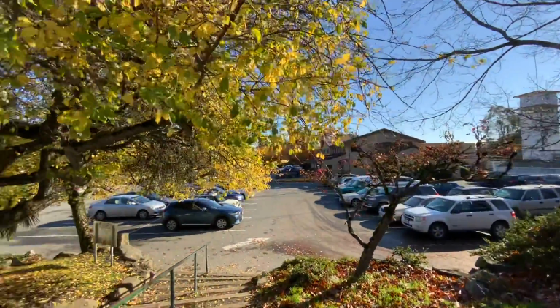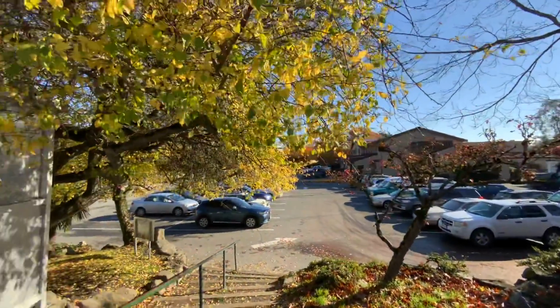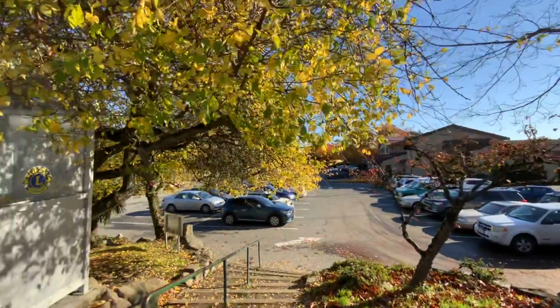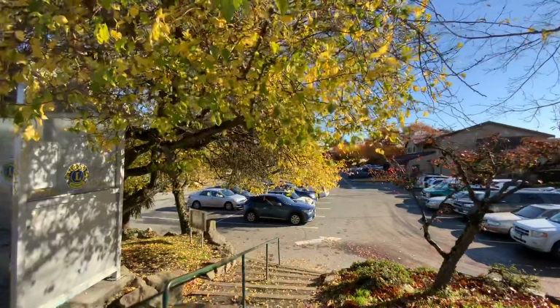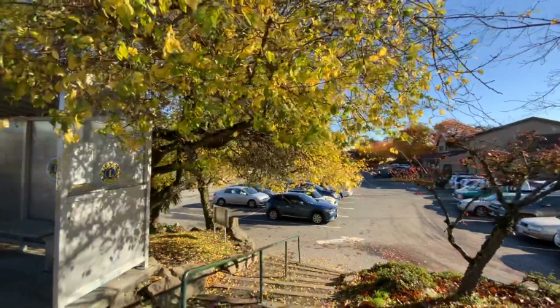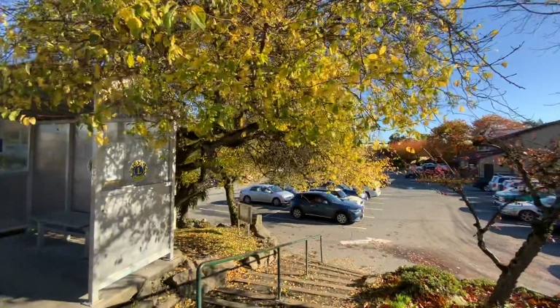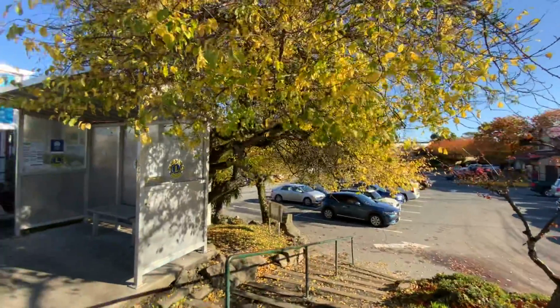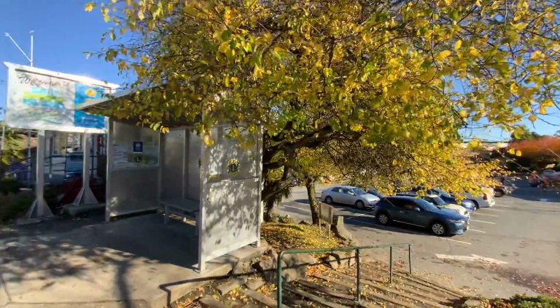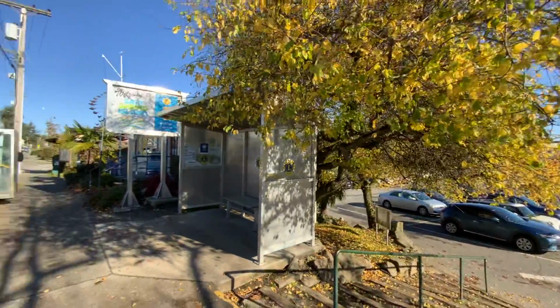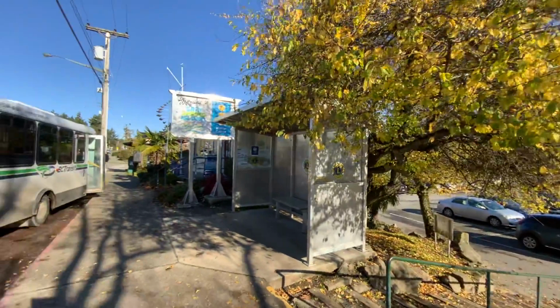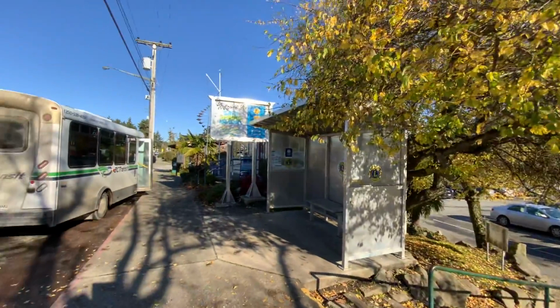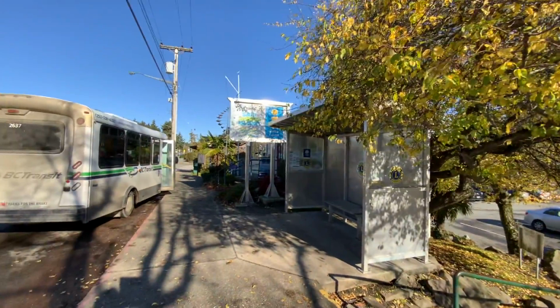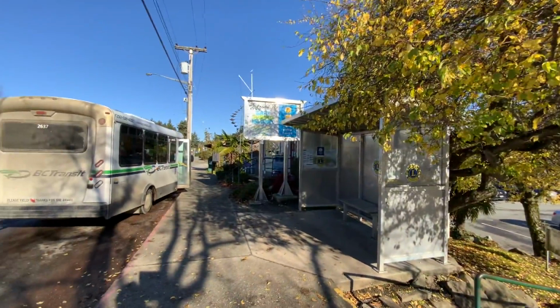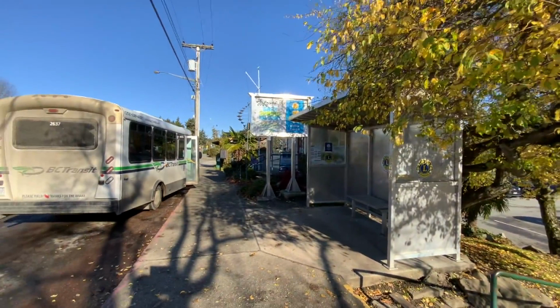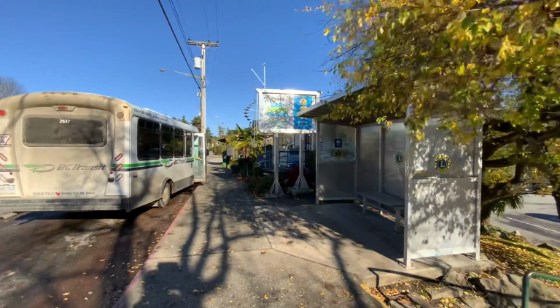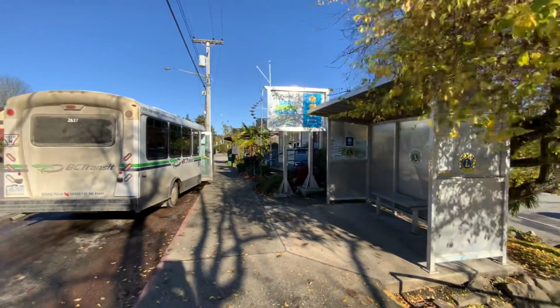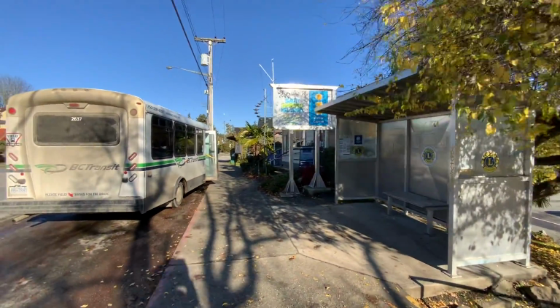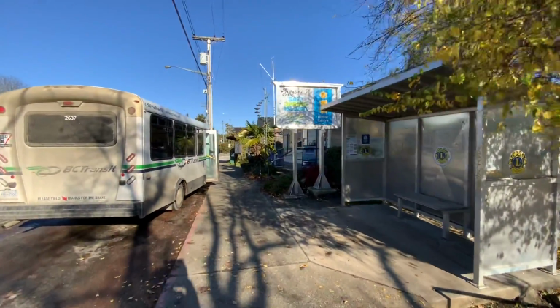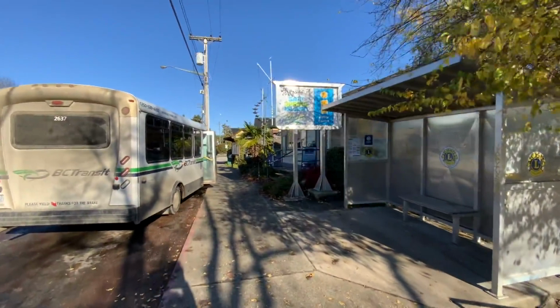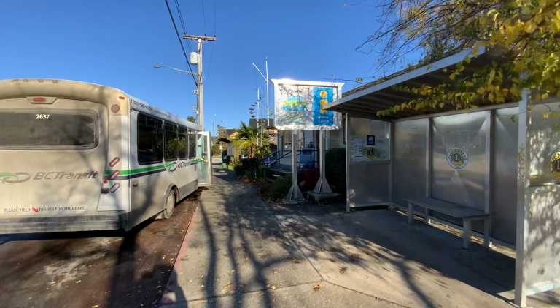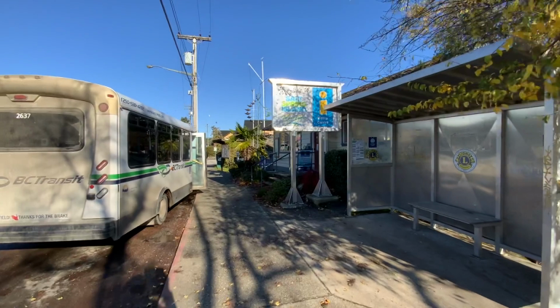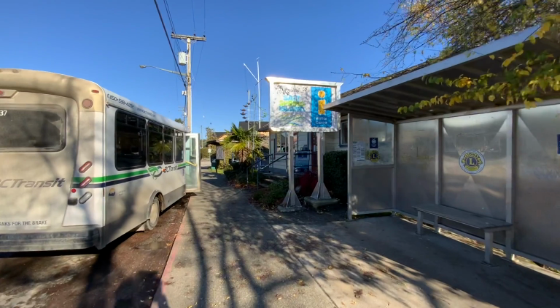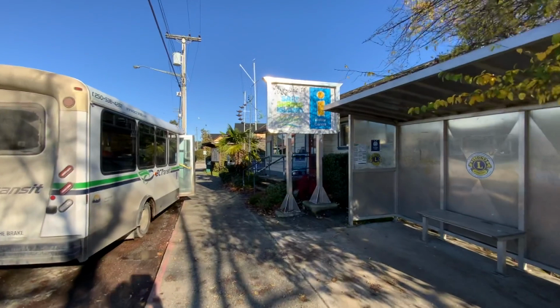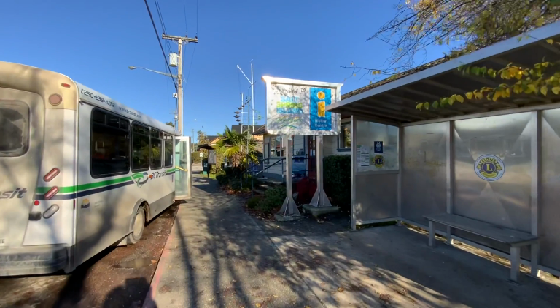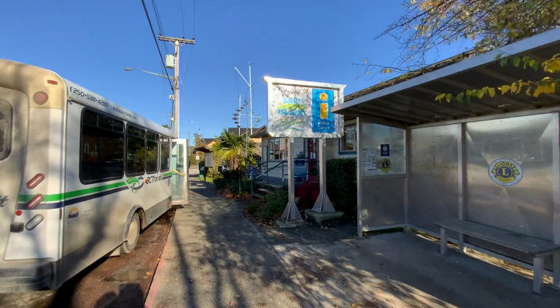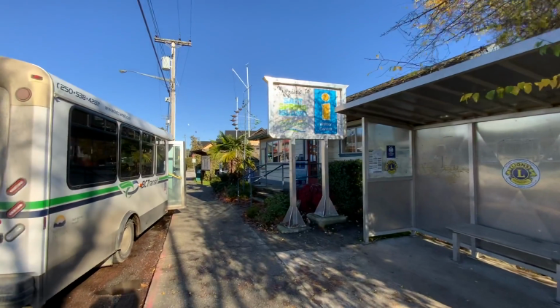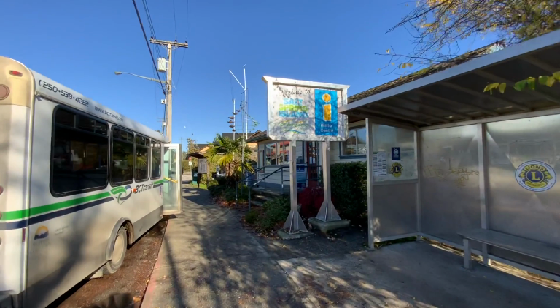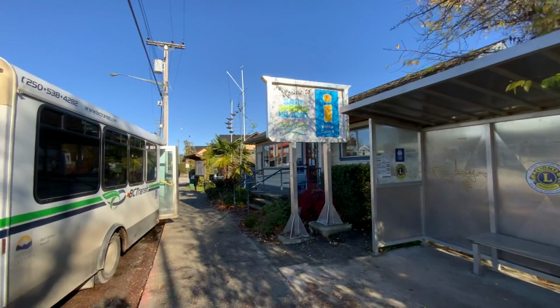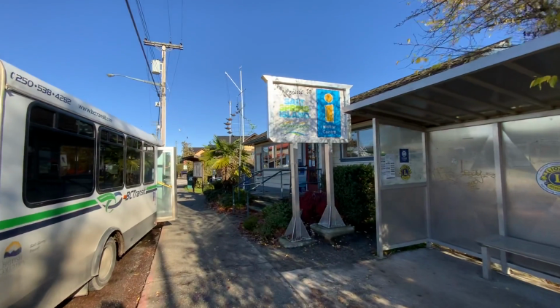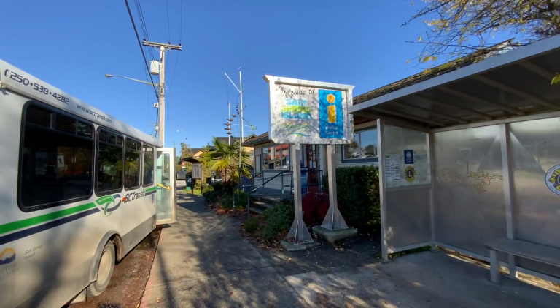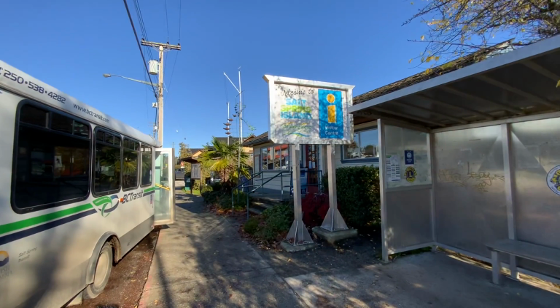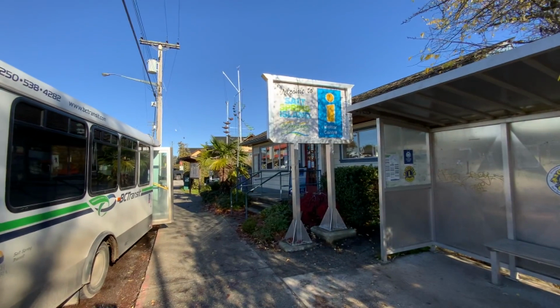Just waiting for Joe, he went into the post office, so I'm just out here outside the tourism centre. This is our tourism centre, Salt Spring Island, Ganges.